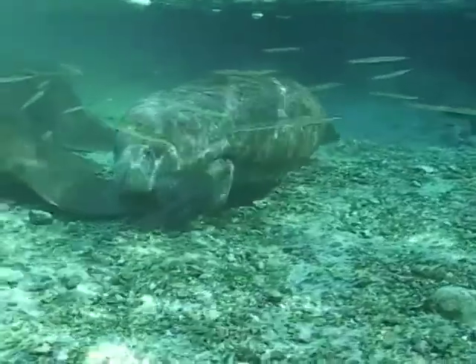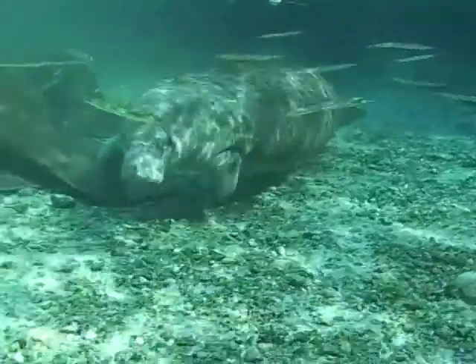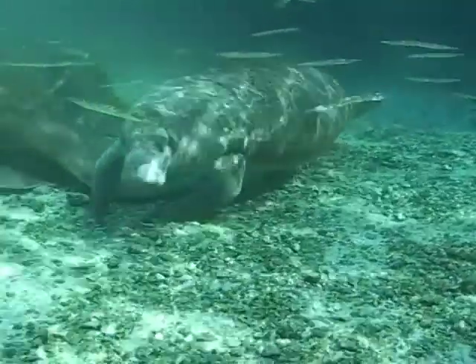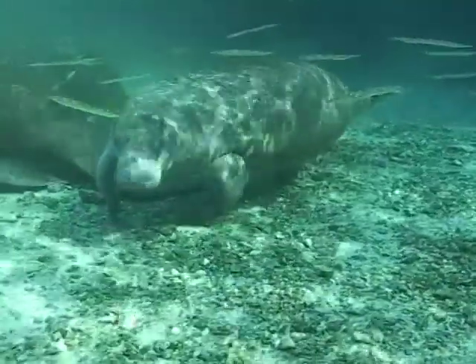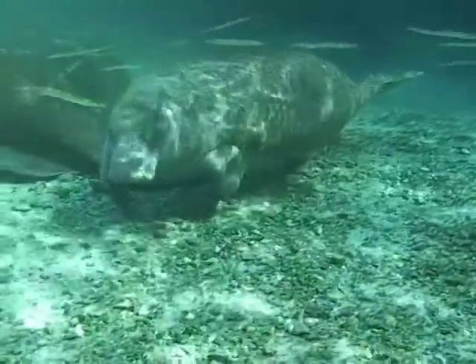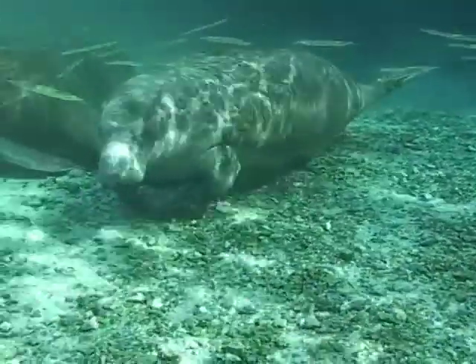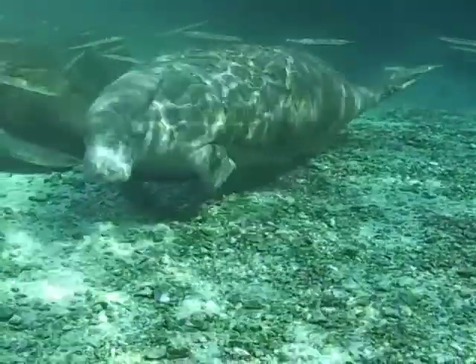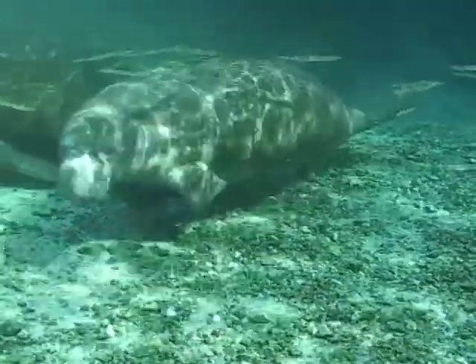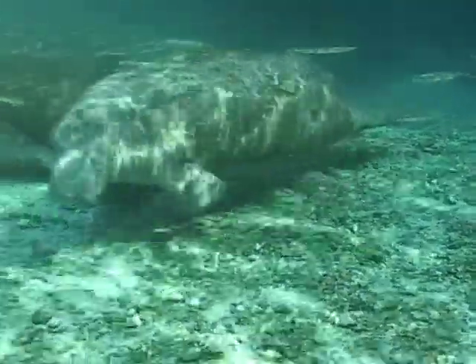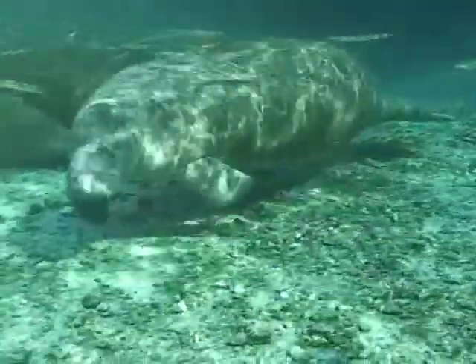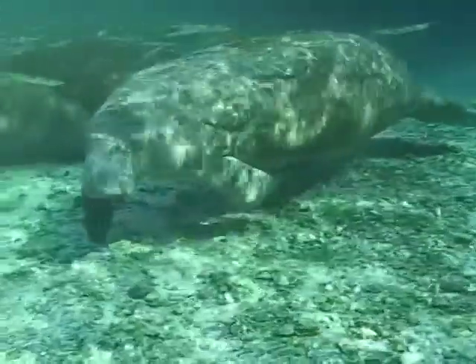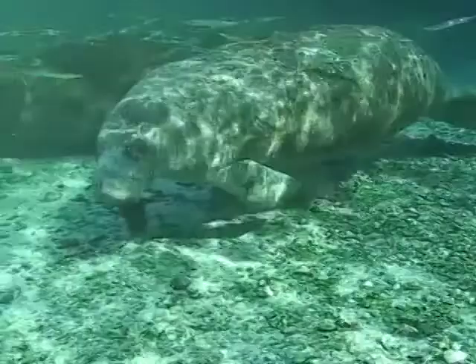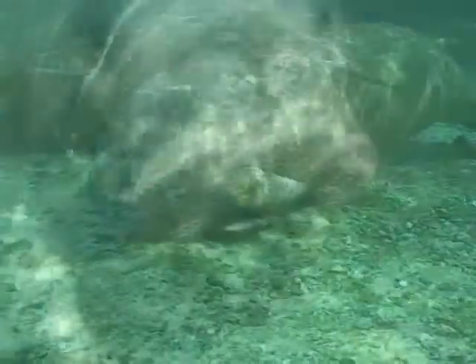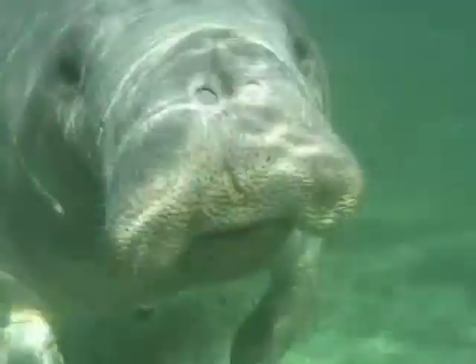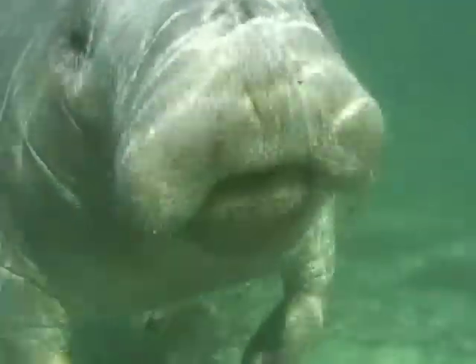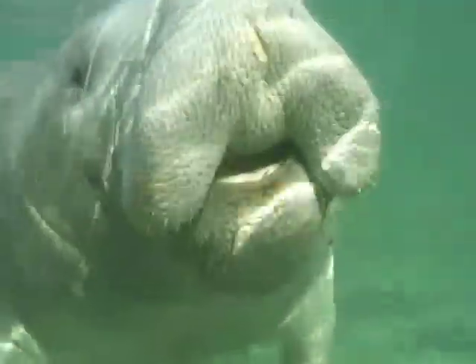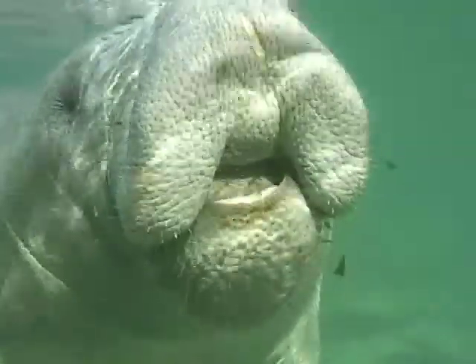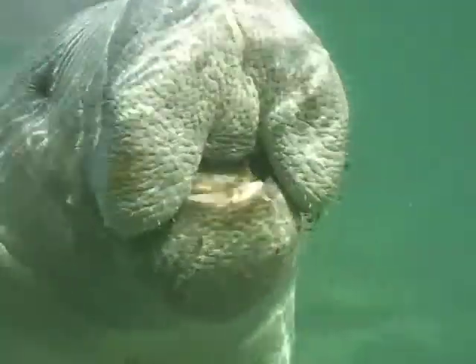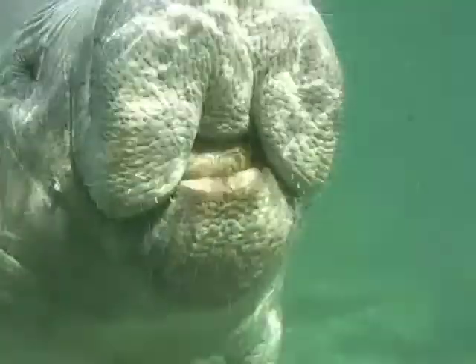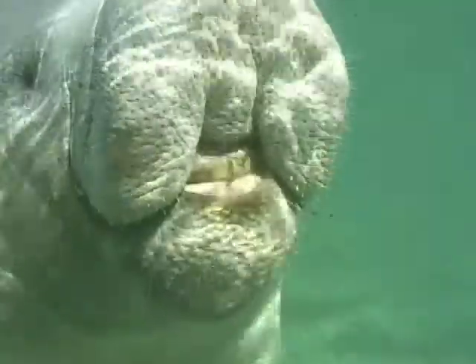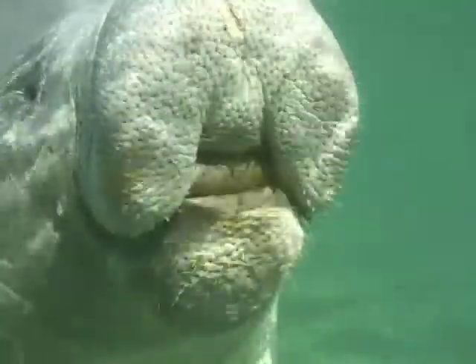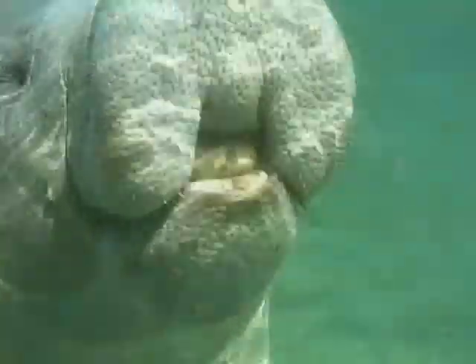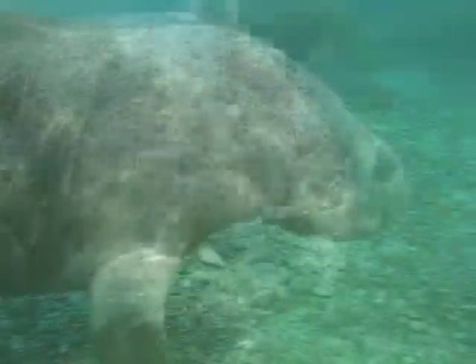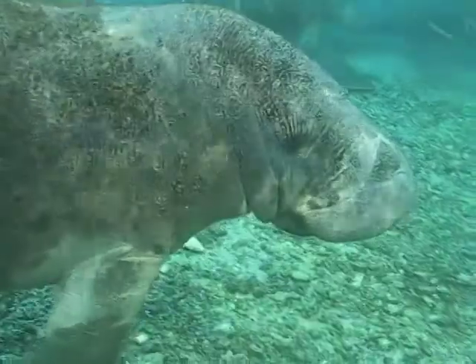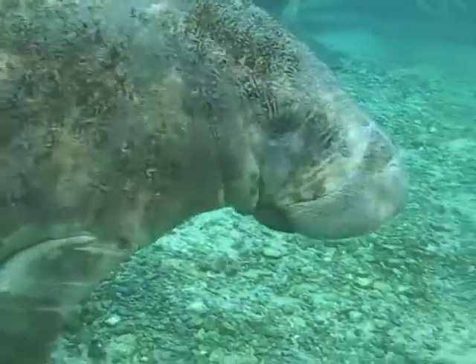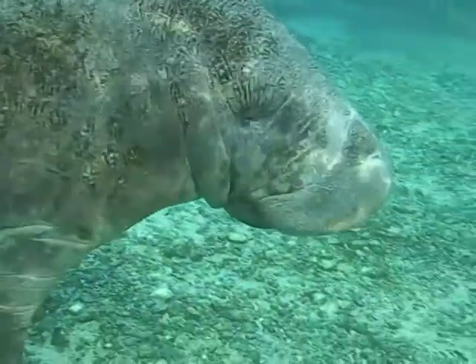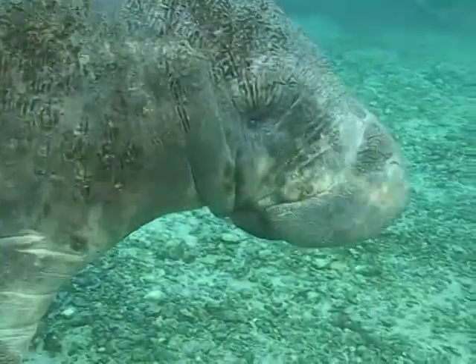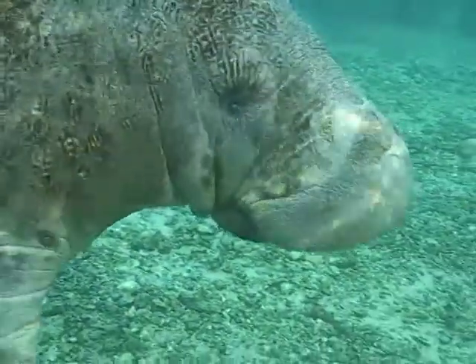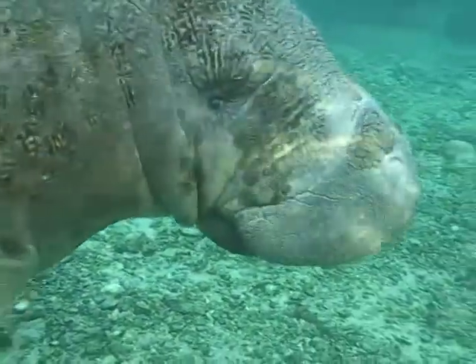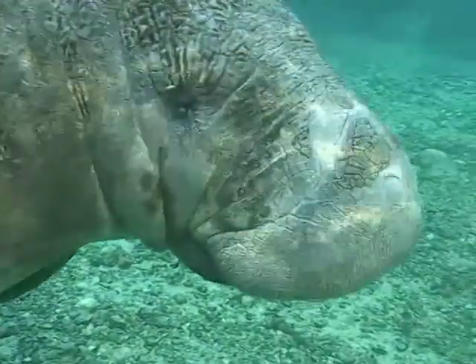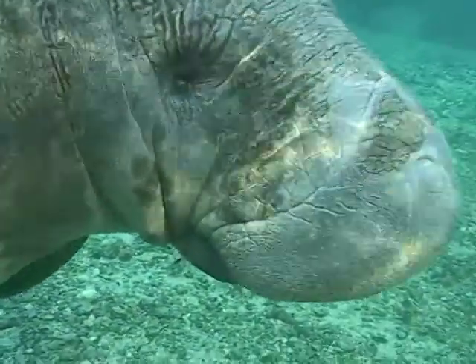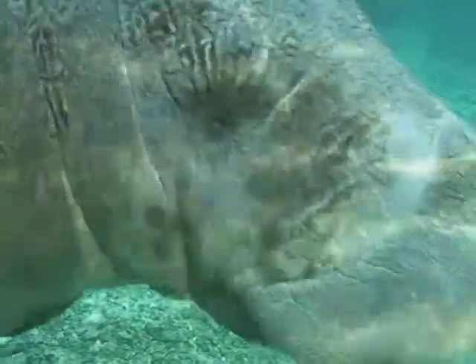Manatees prefer water that is 3 to 7 feet deep. When manatees are using a great deal of energy, they may surface to breathe every 30 seconds. However, they have been known to stay submerged for up to 20 minutes.